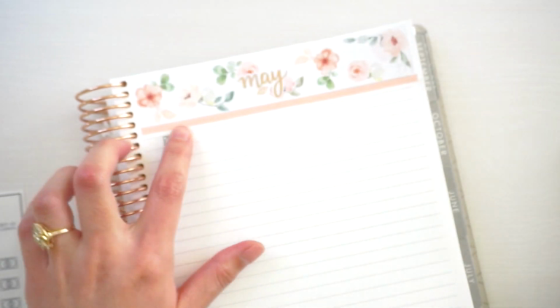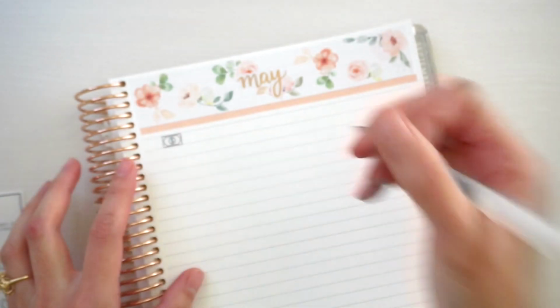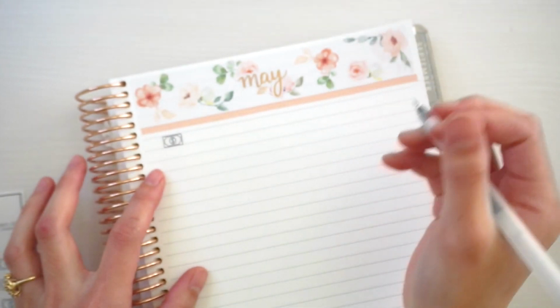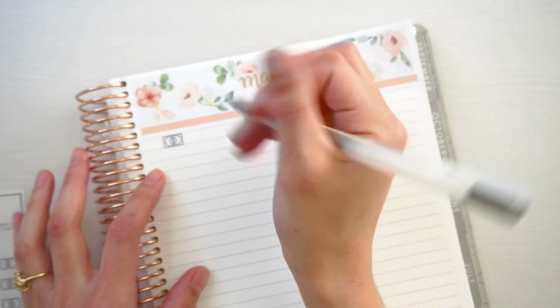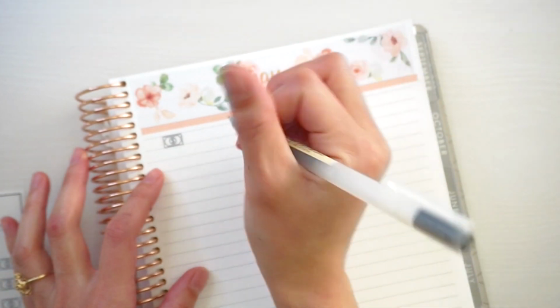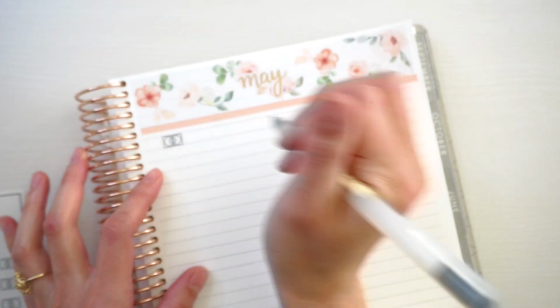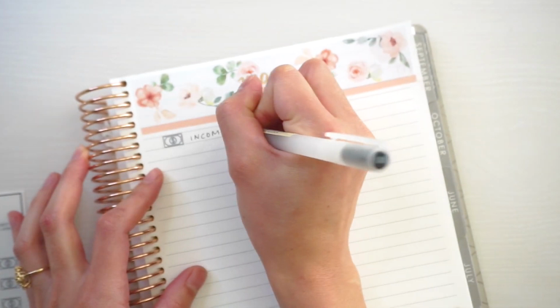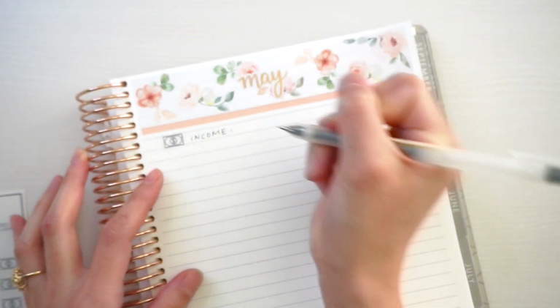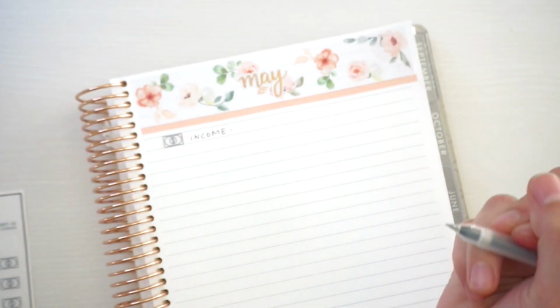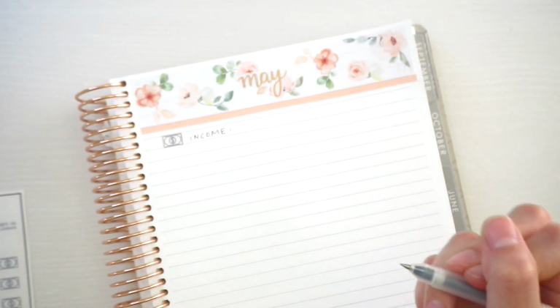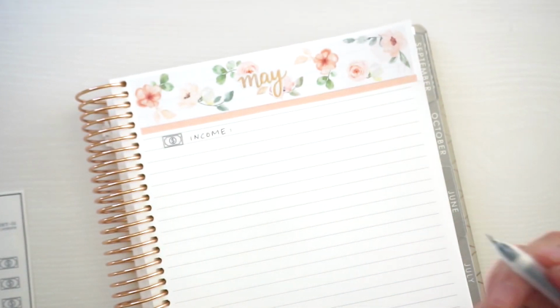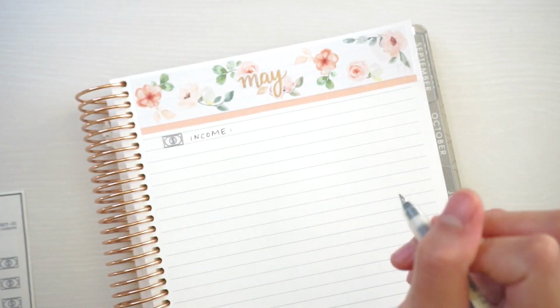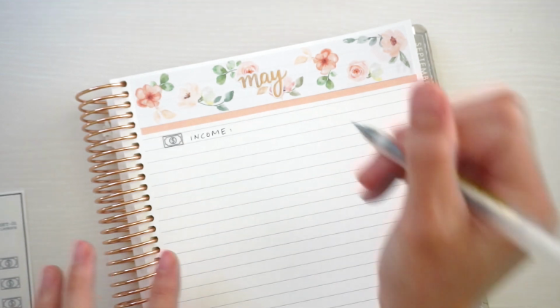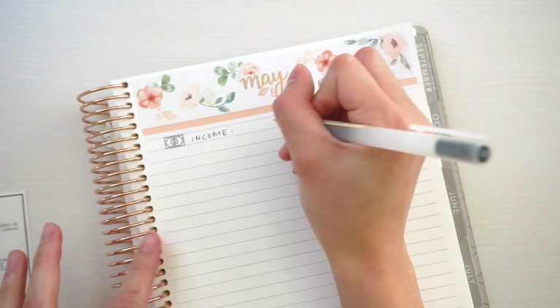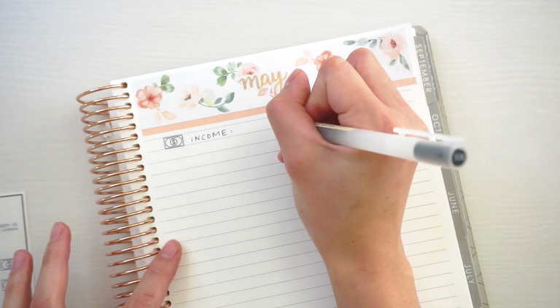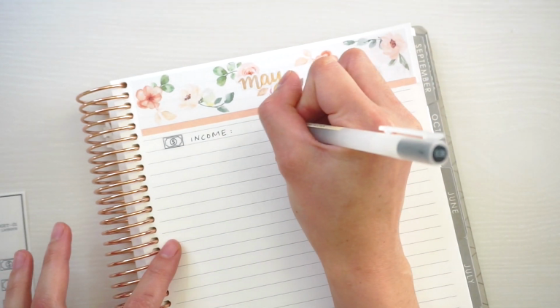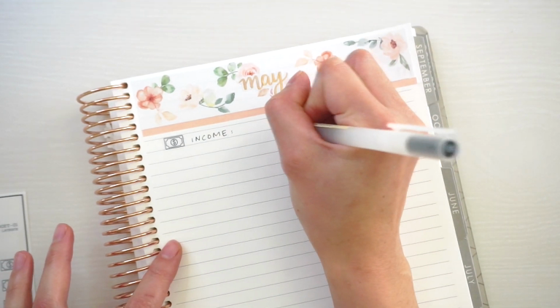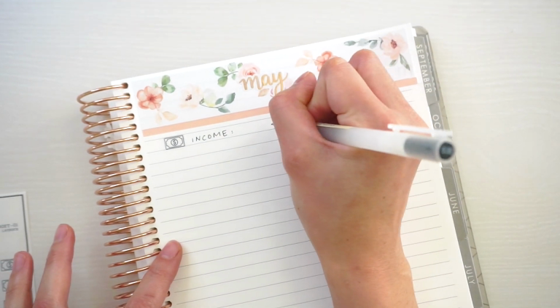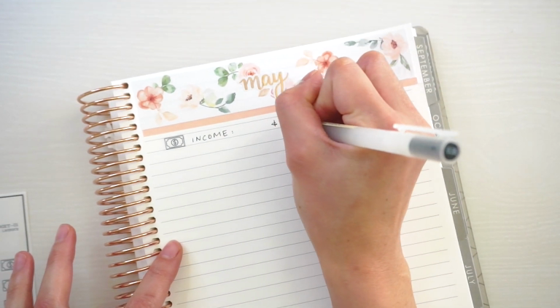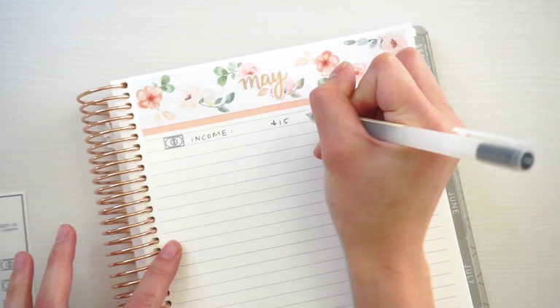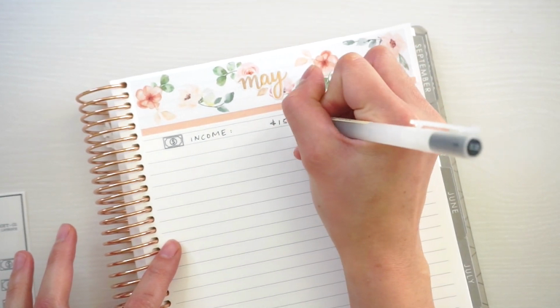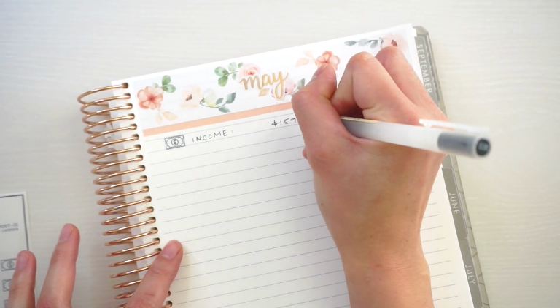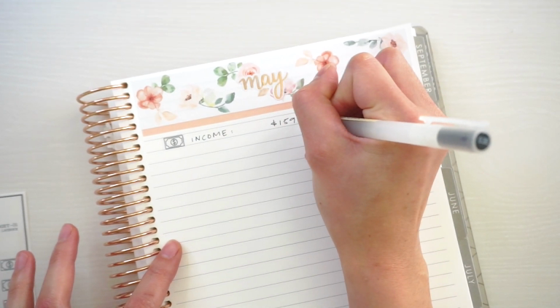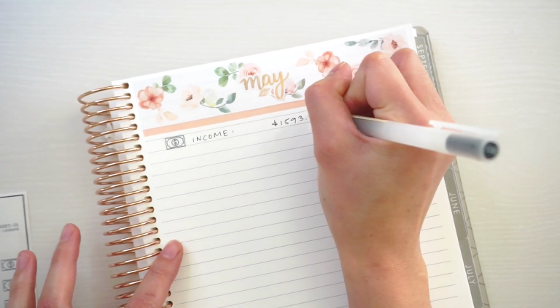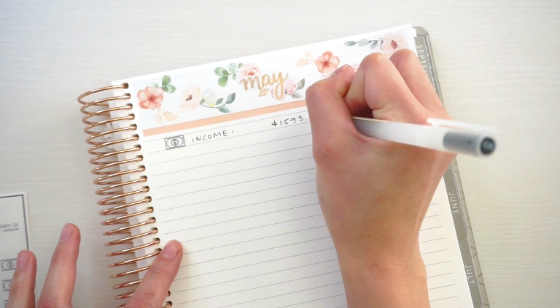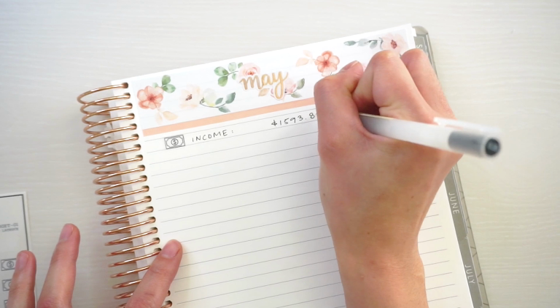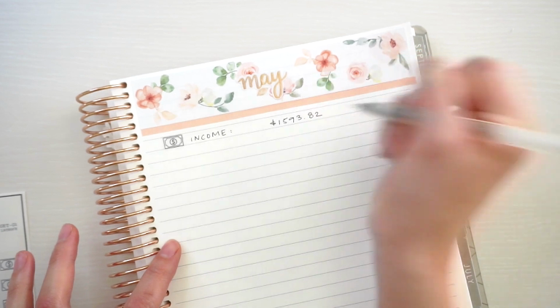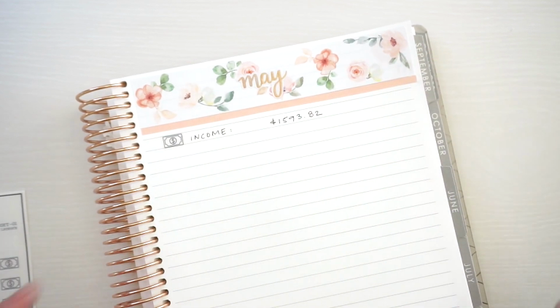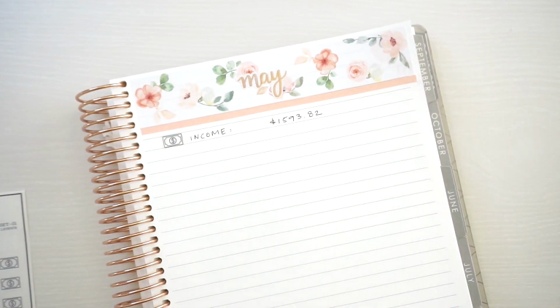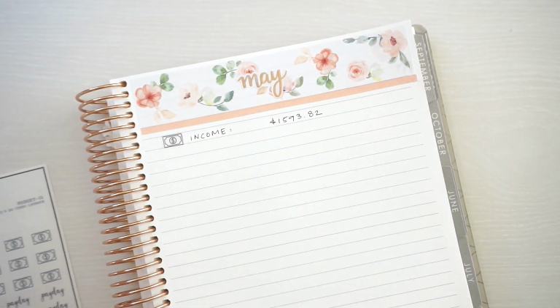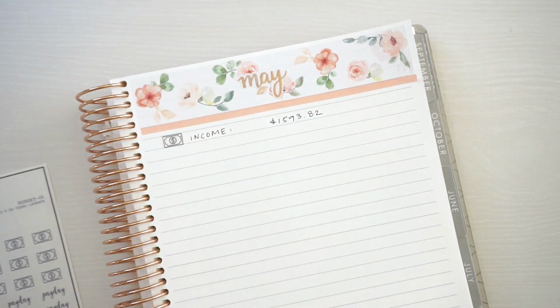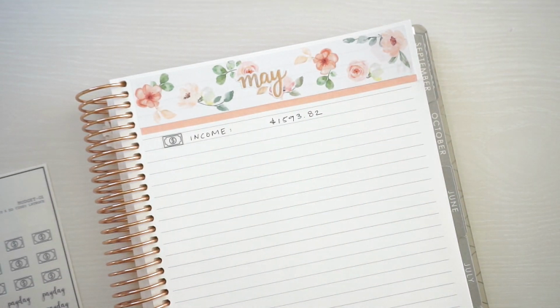For our income, the expected amount is one thousand five hundred ninety-three dollars and eighty-two cents.